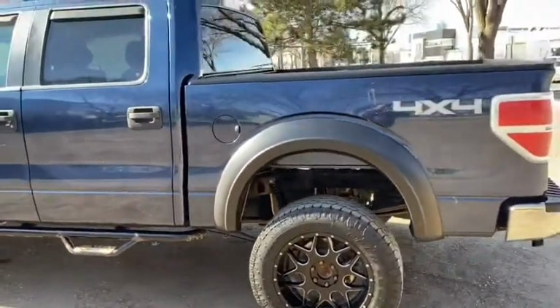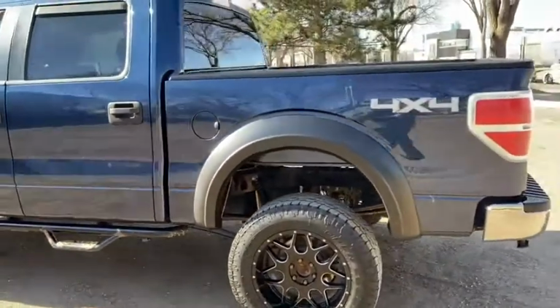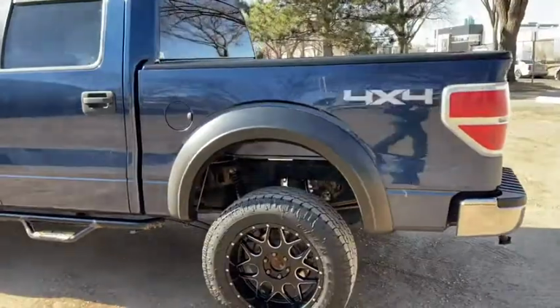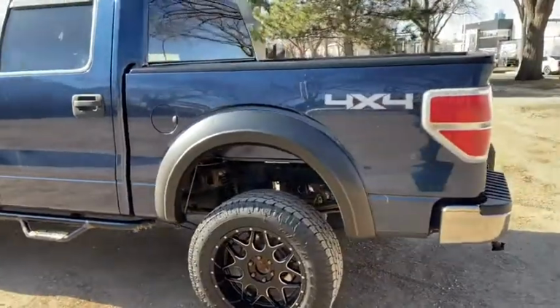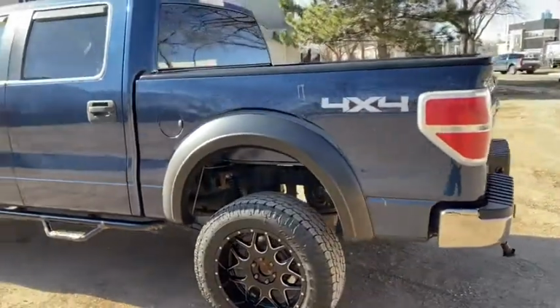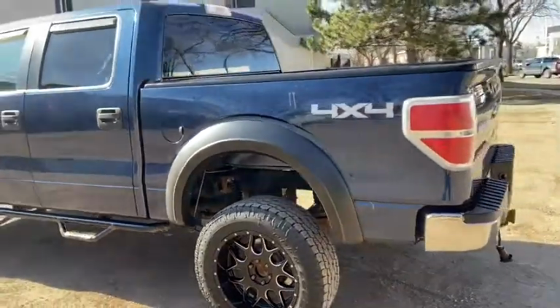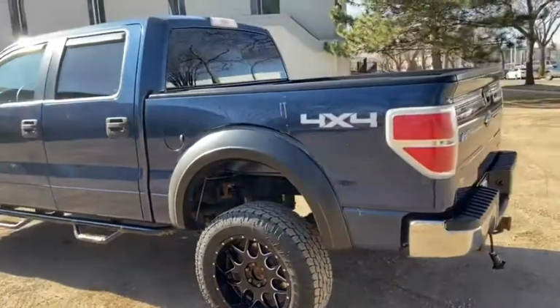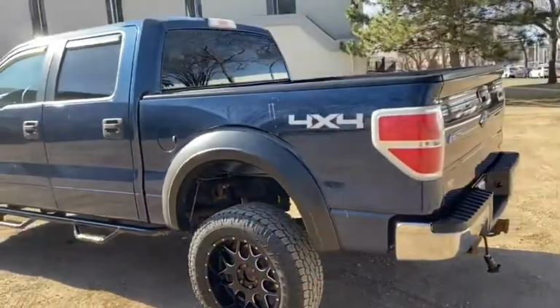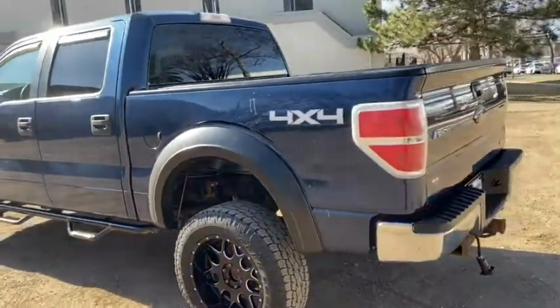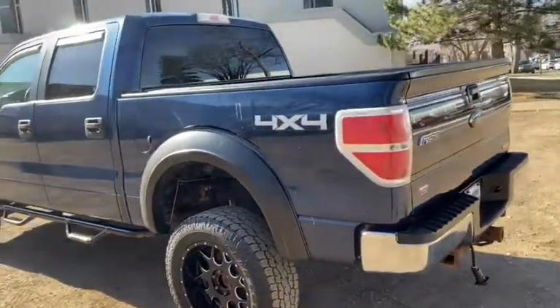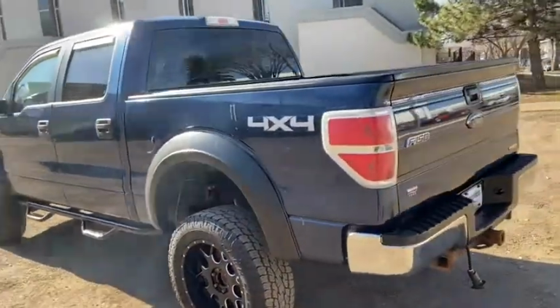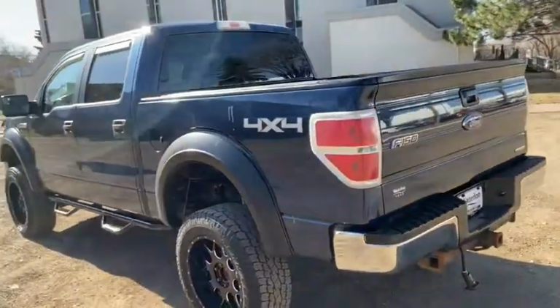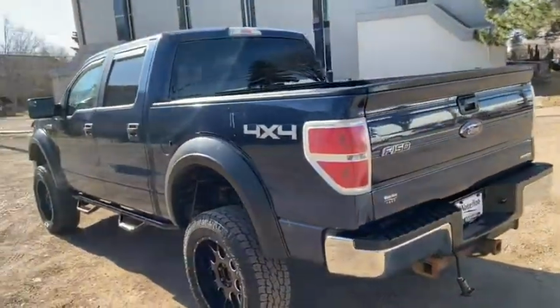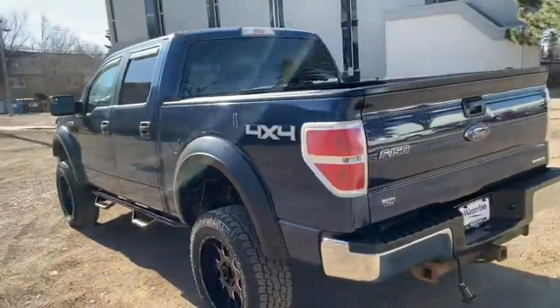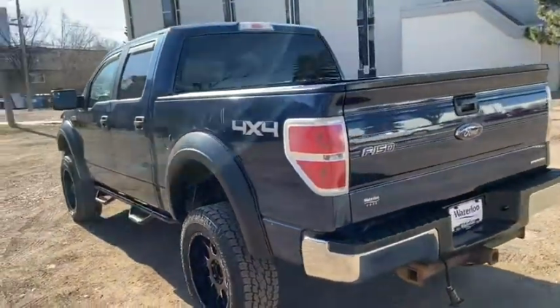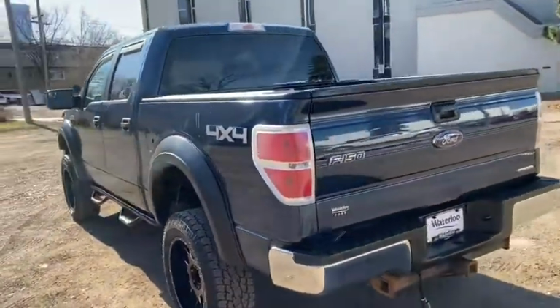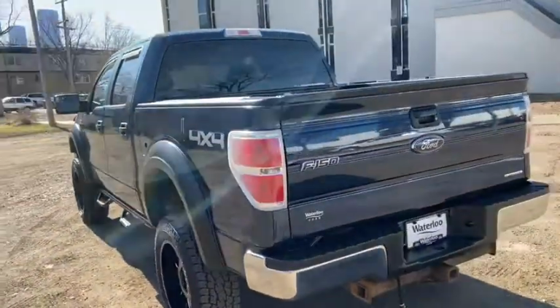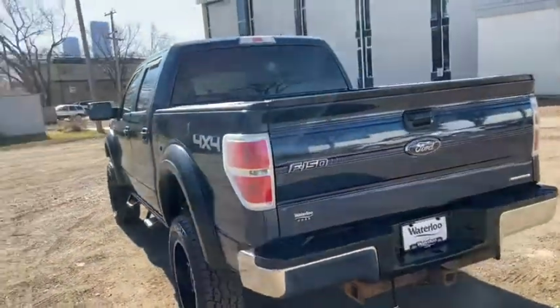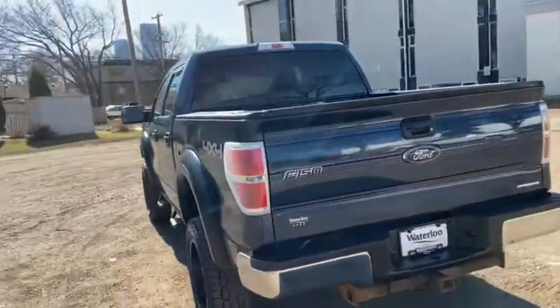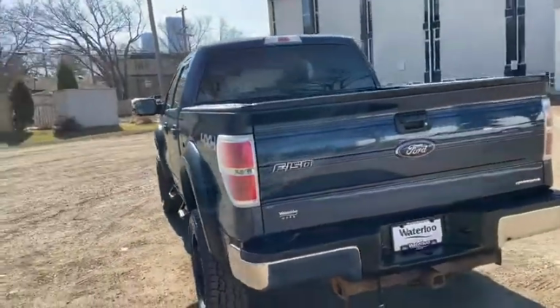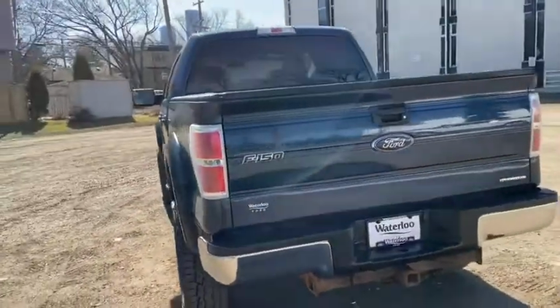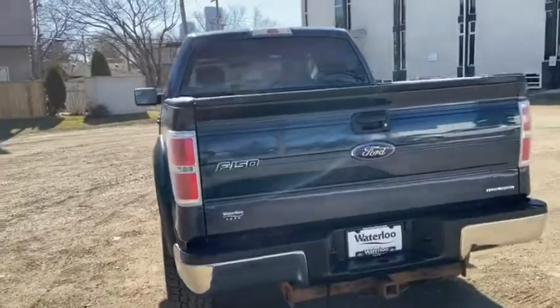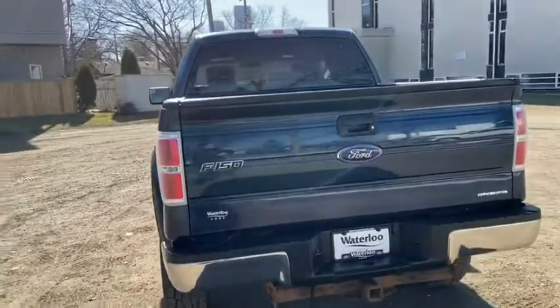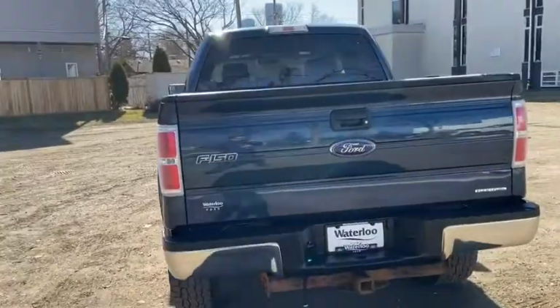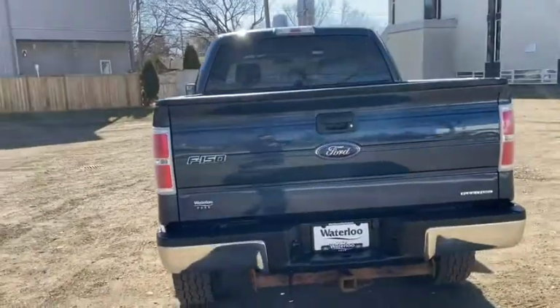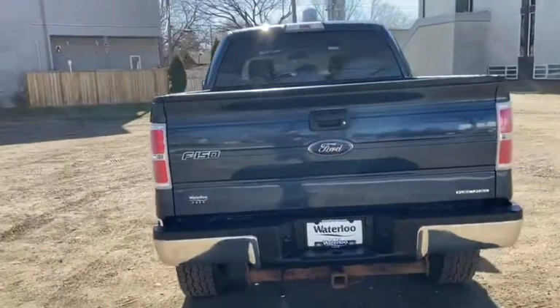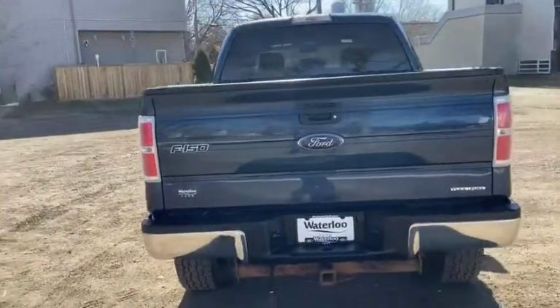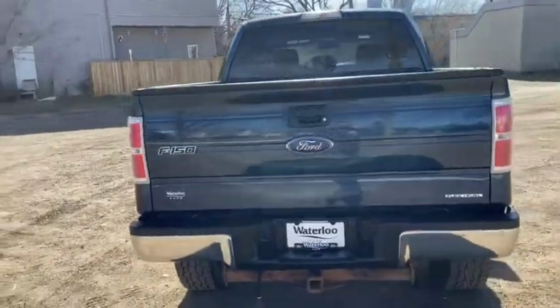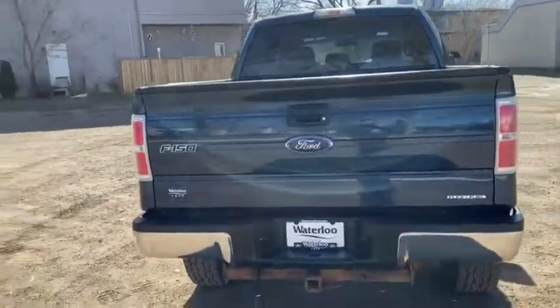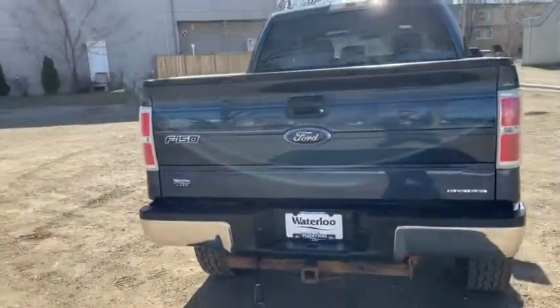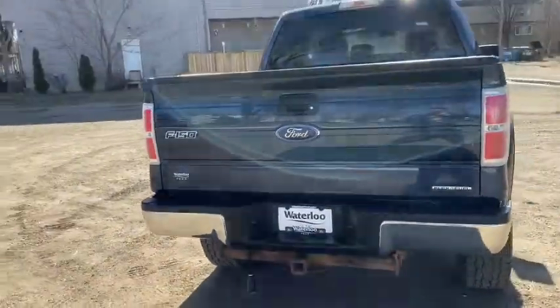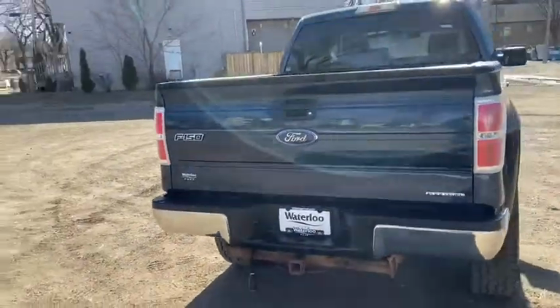This truck does seat a total of six passengers and comes with keyless entry as well as a five-and-a-half foot box. Around the back end you do have a trailer tow package.